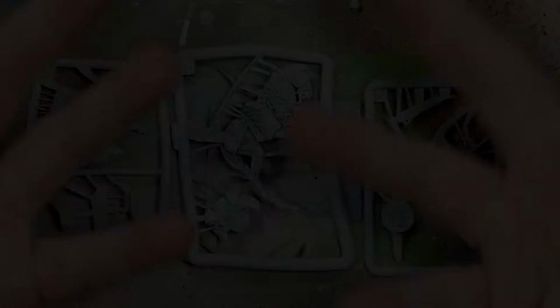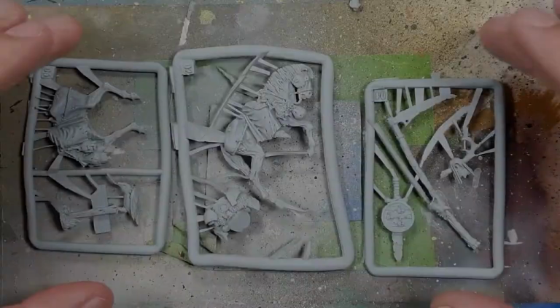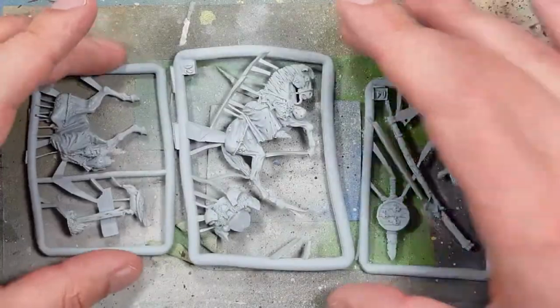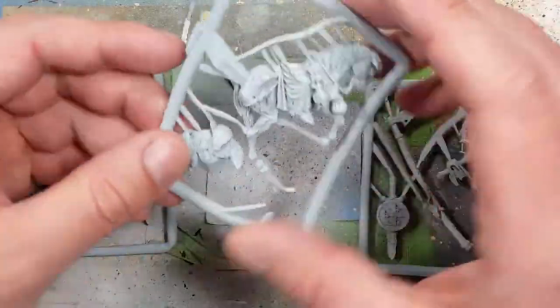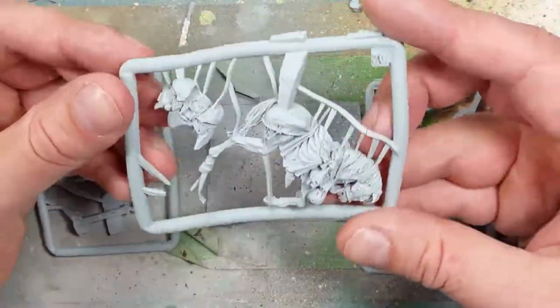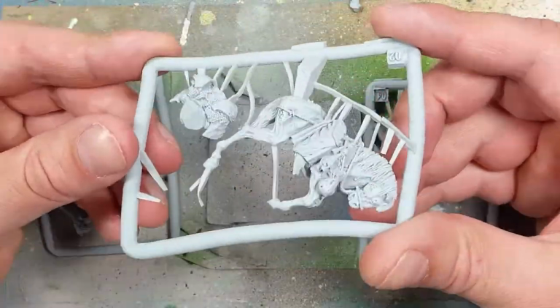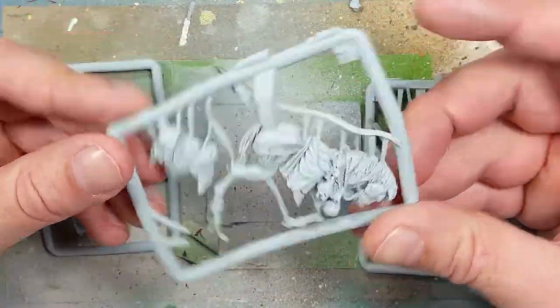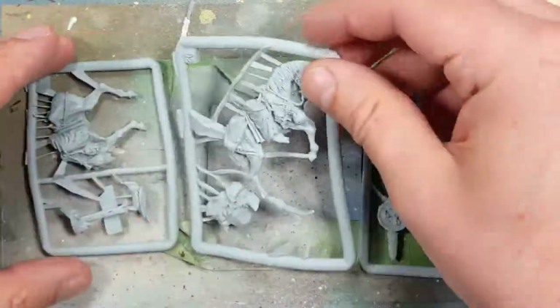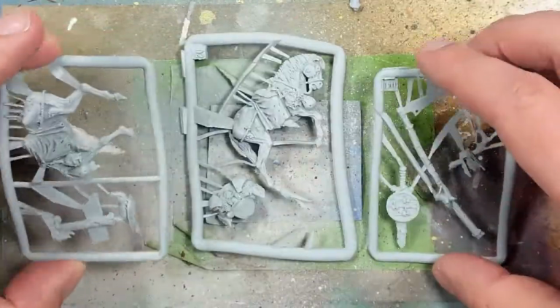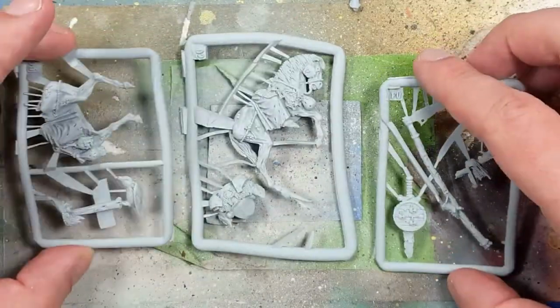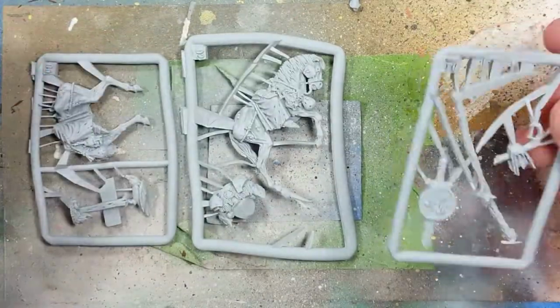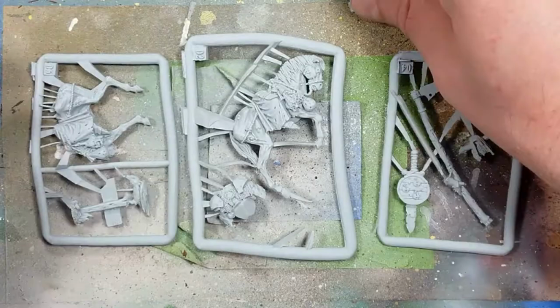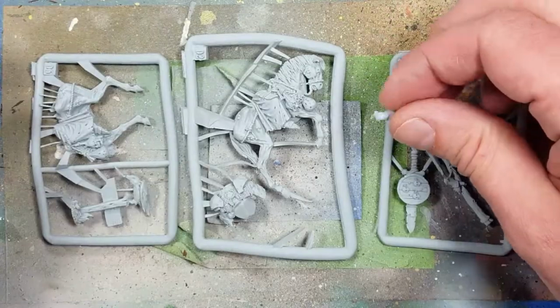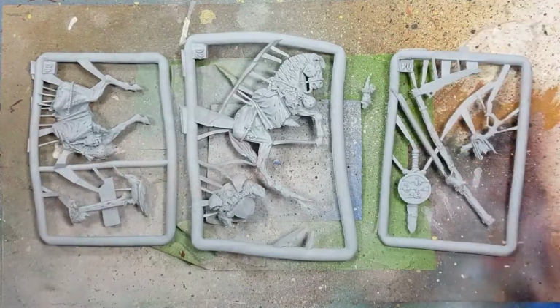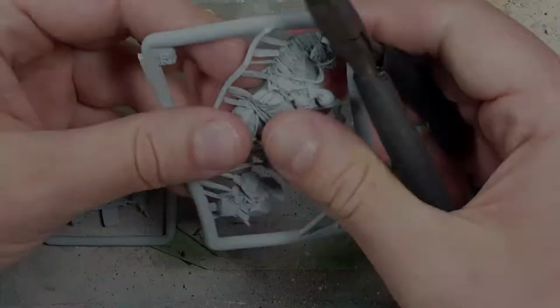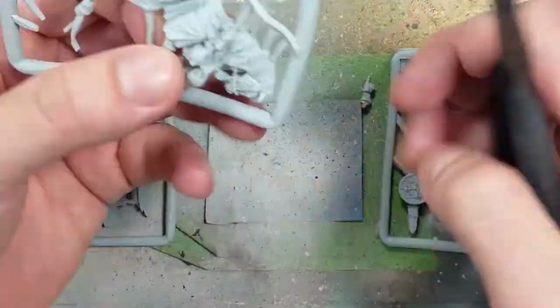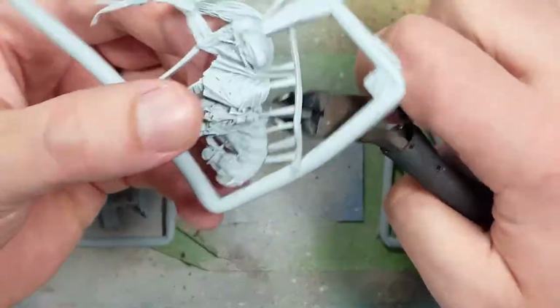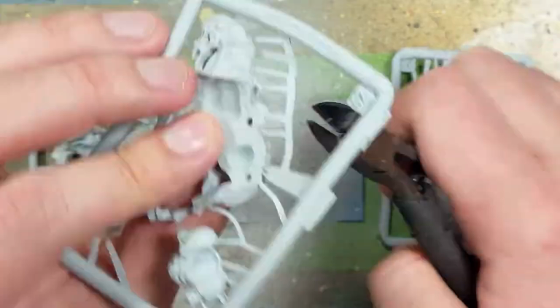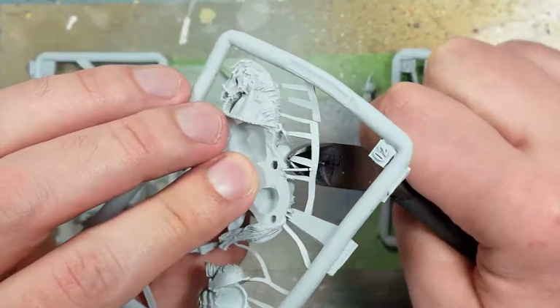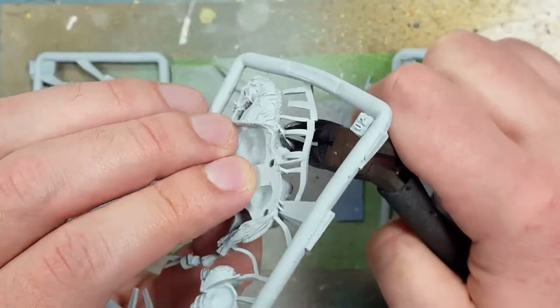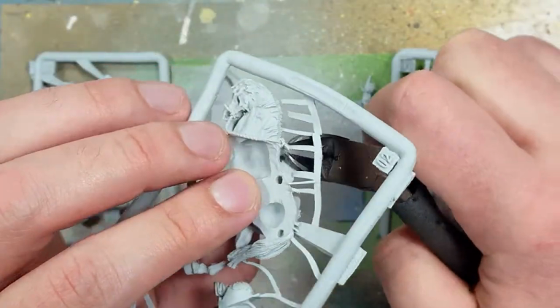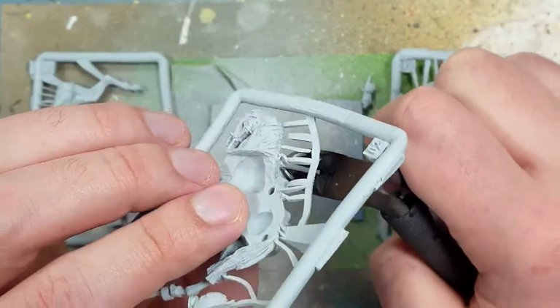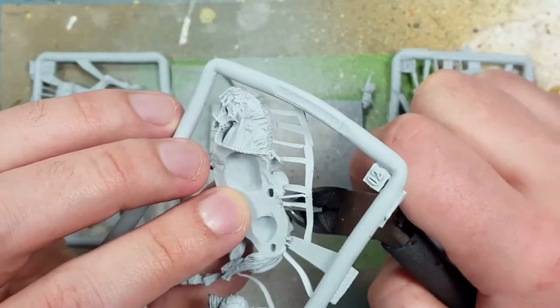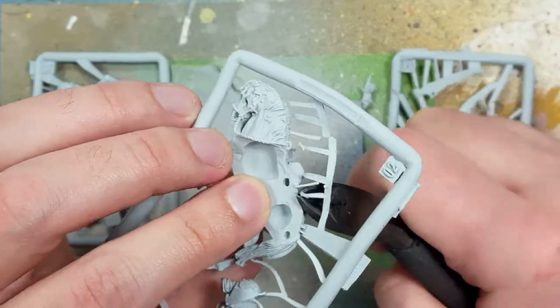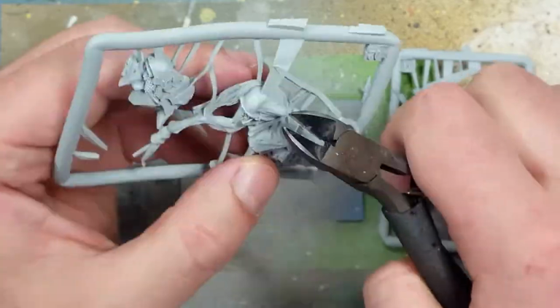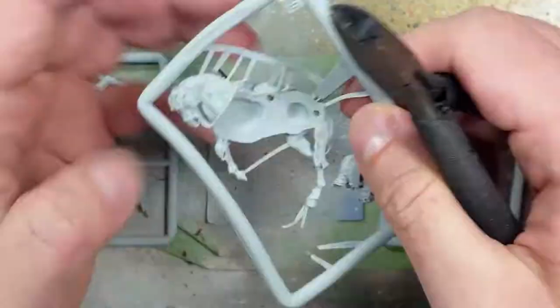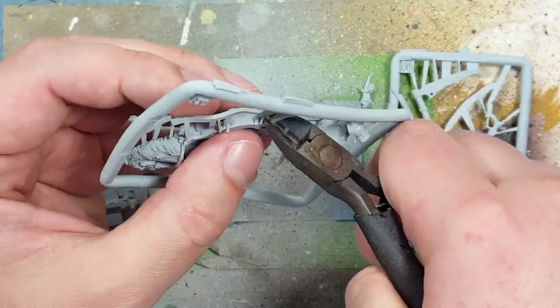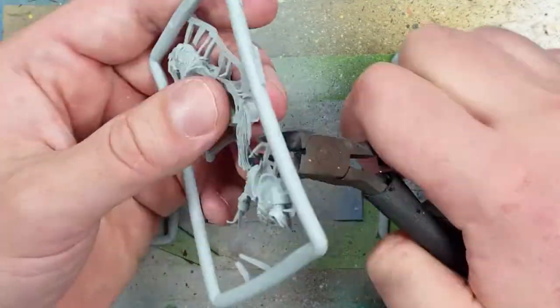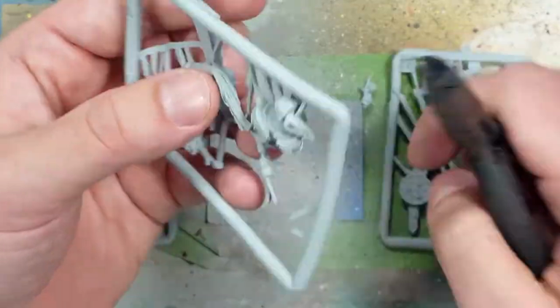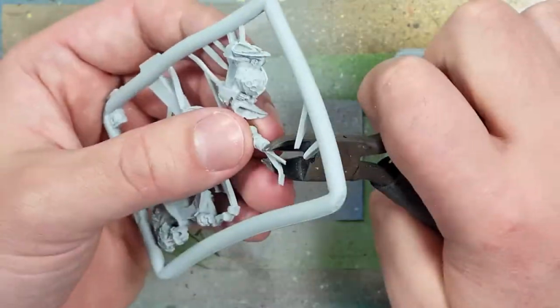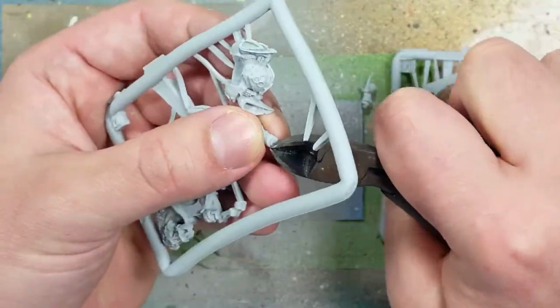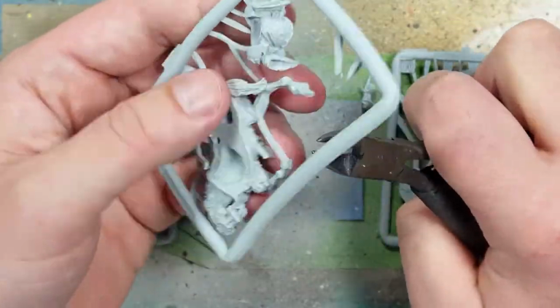Hello everyone and welcome to my channel. Today we'll be painting up a Harbinger of Decay, one of the most important and key models in the Maggkin of Nurgle, and also one of the absolute hardest to get since Games Workshop doesn't seem to produce them except for once in a blue moon.